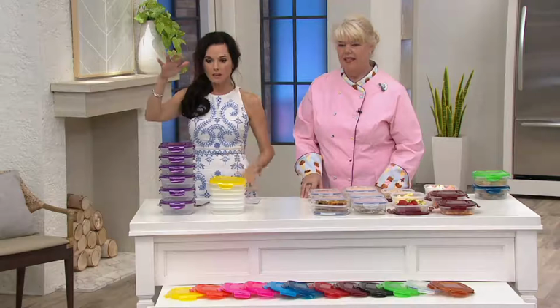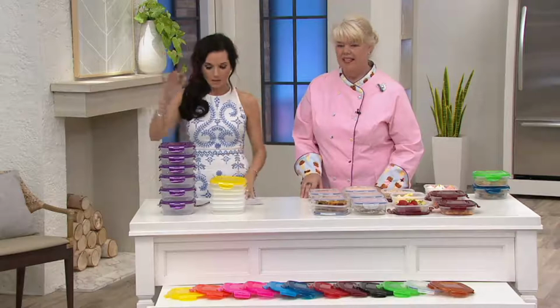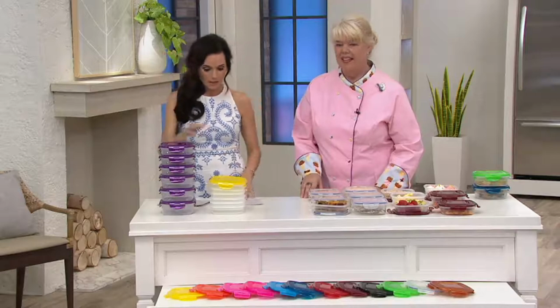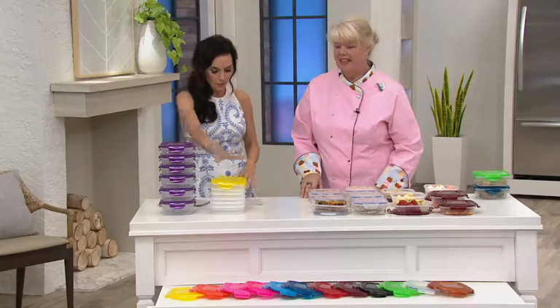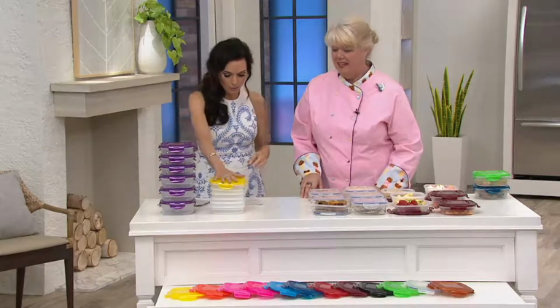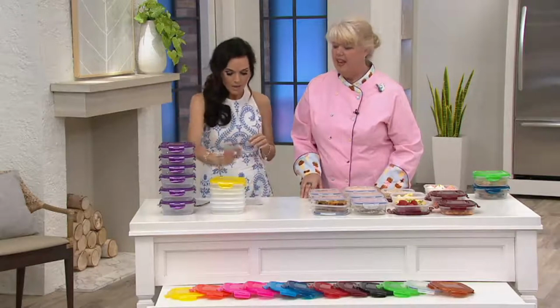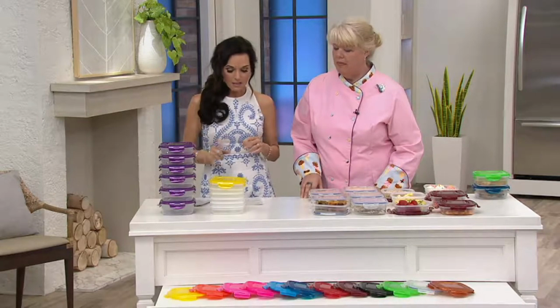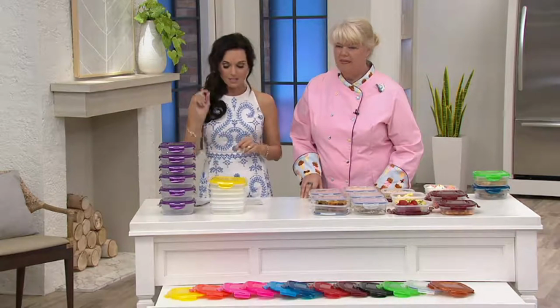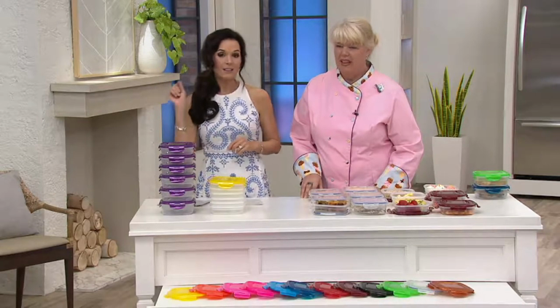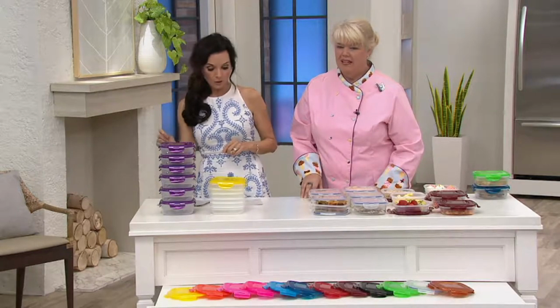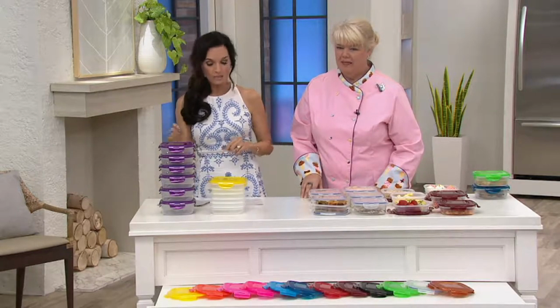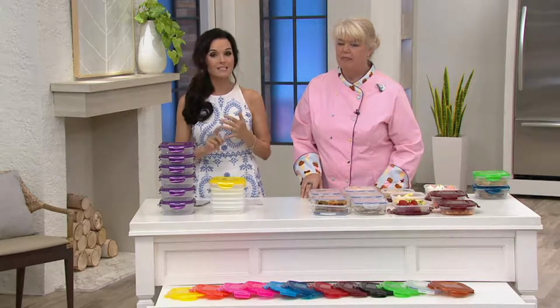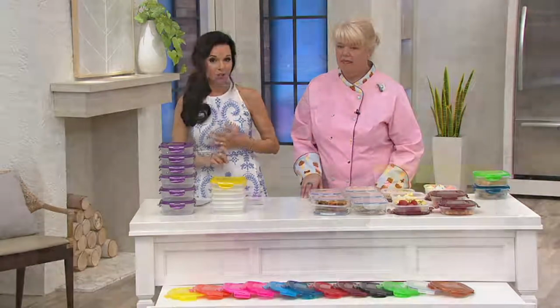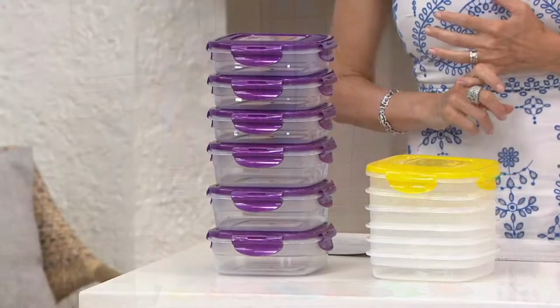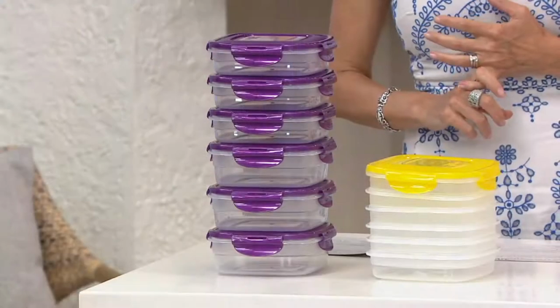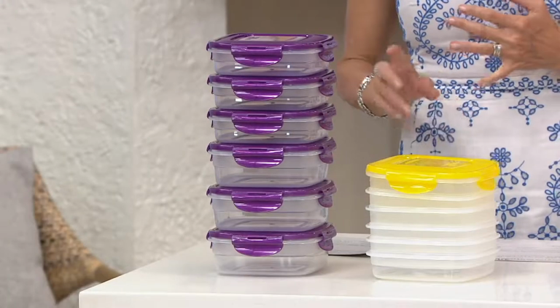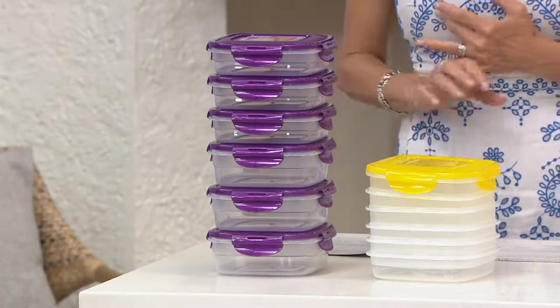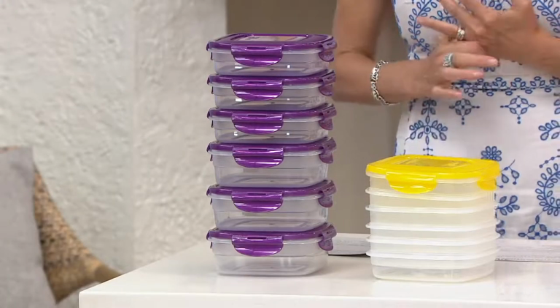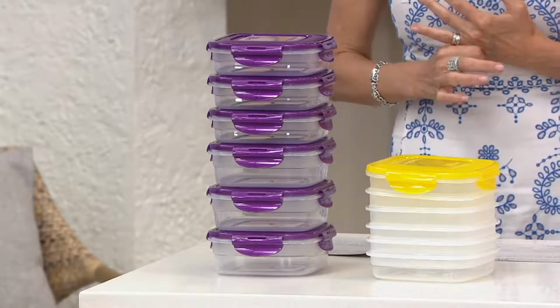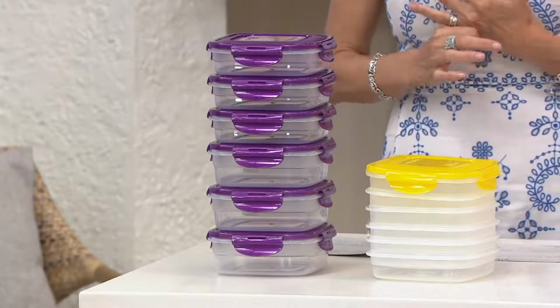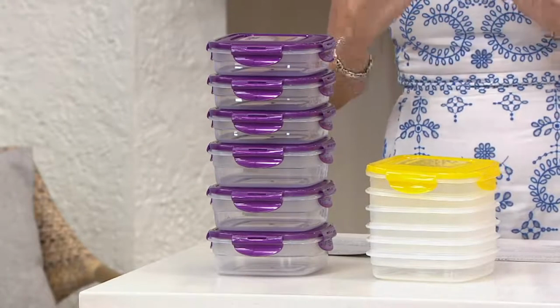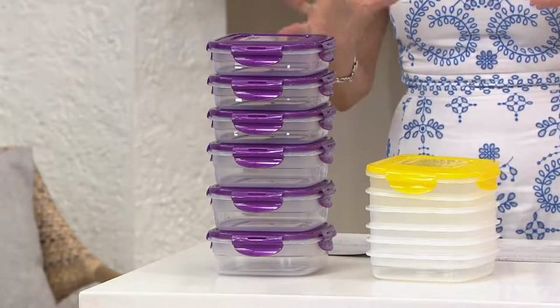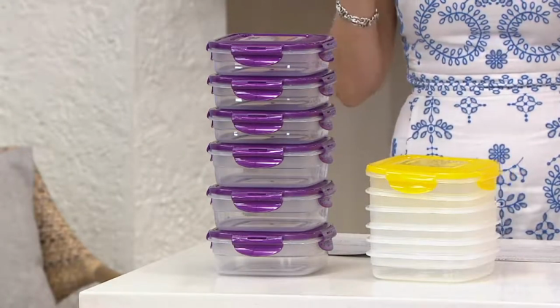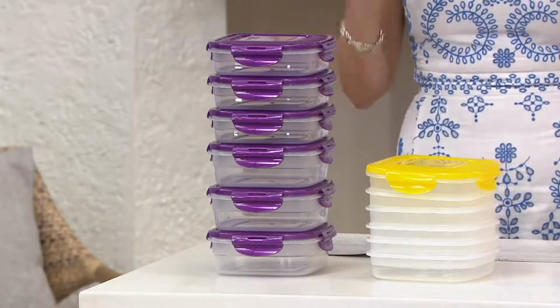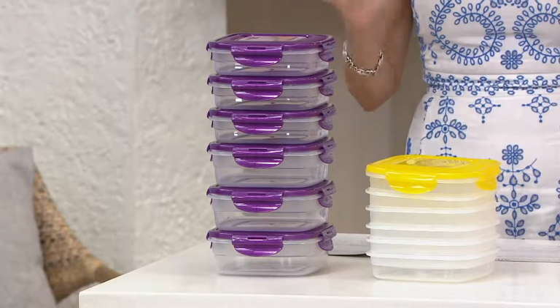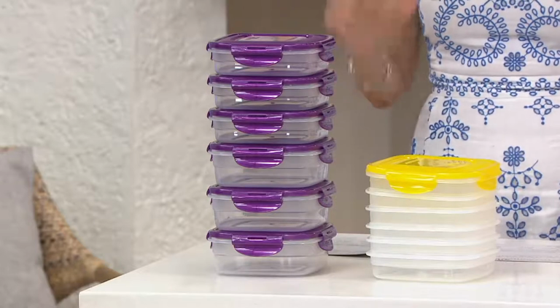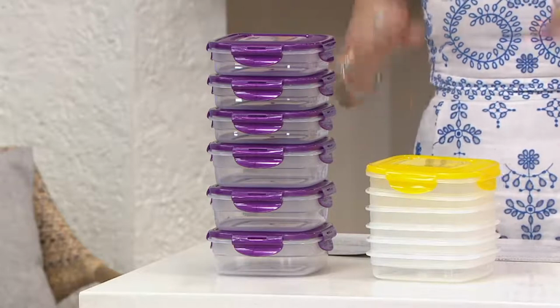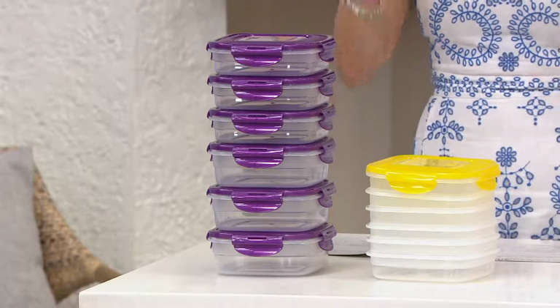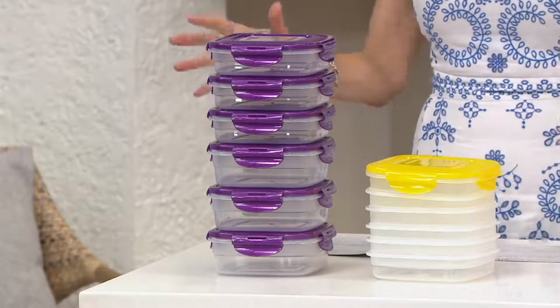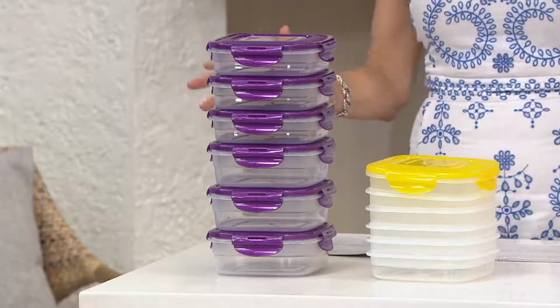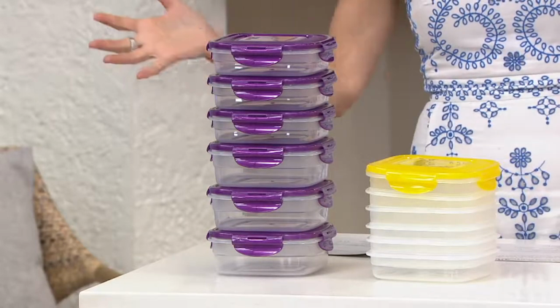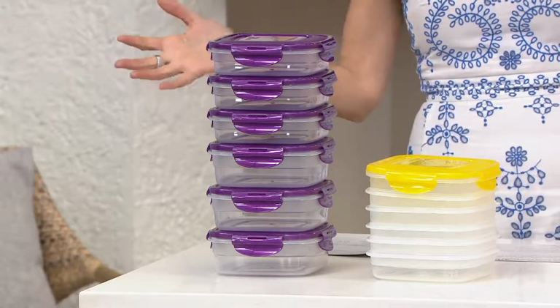The Lock & Lock Nestables — this set of six lunch squares is customer top rated. It is $17.84 for this six-piece set with all the beautiful colors, so you can really do a lot of mixing and matching.